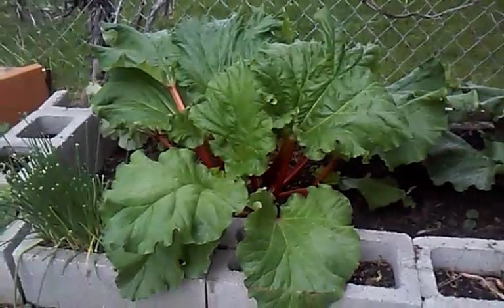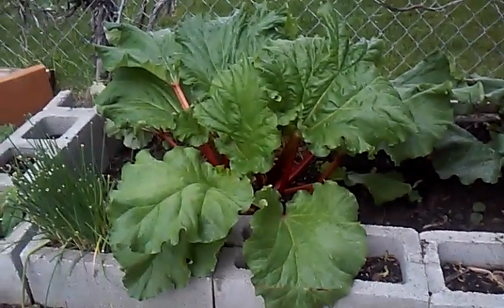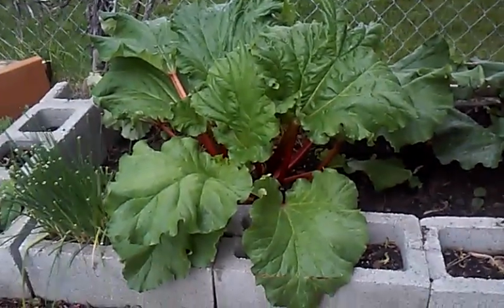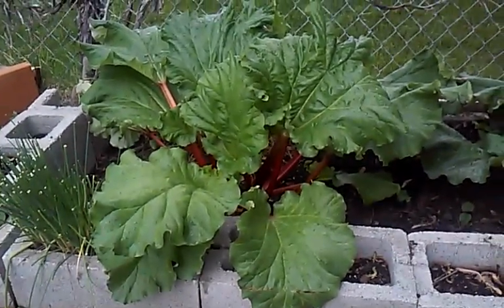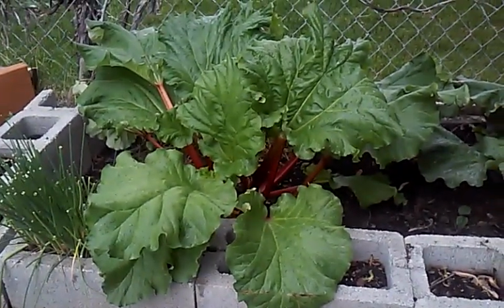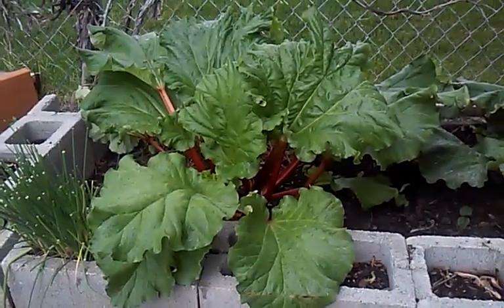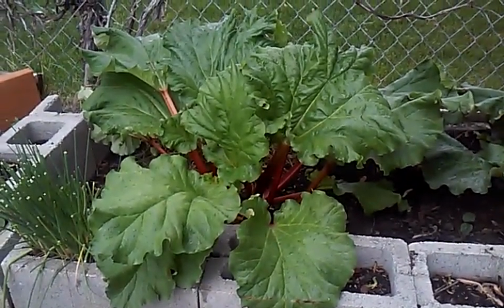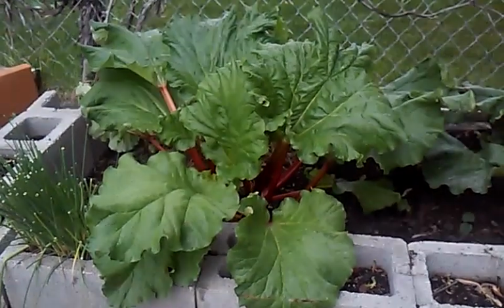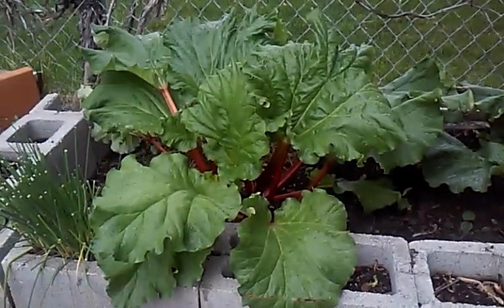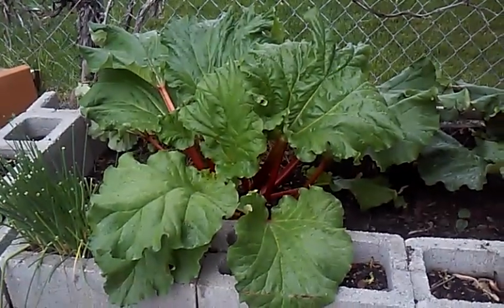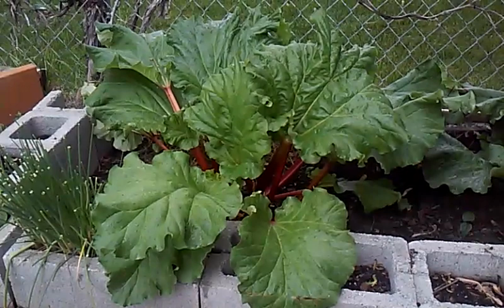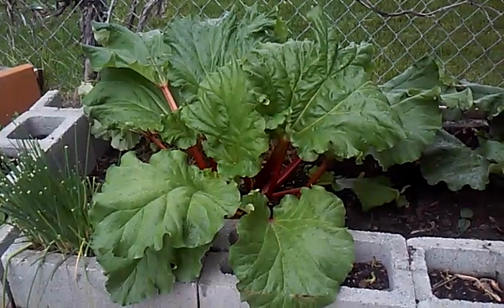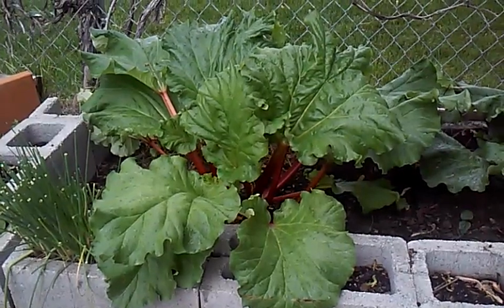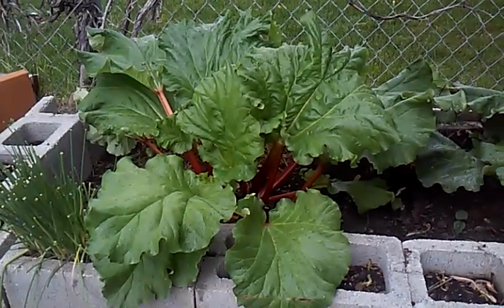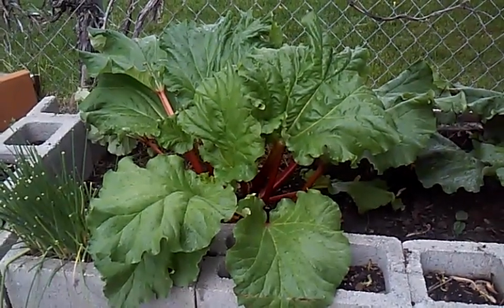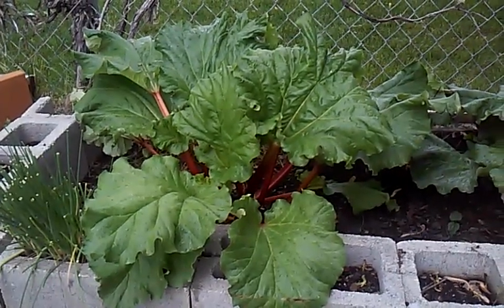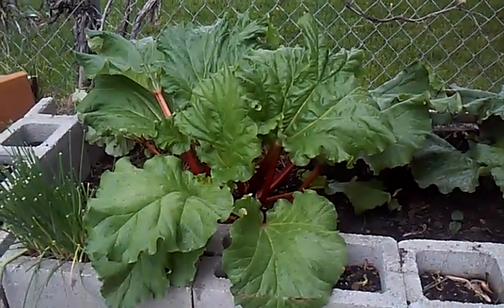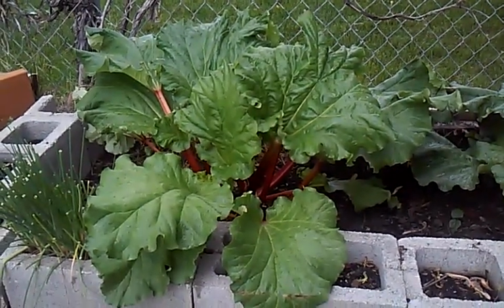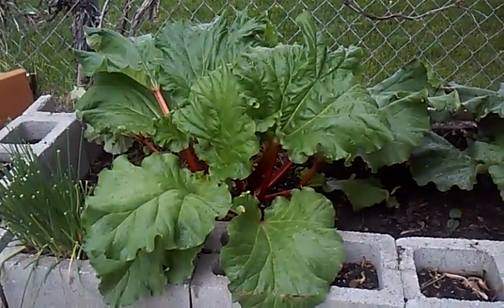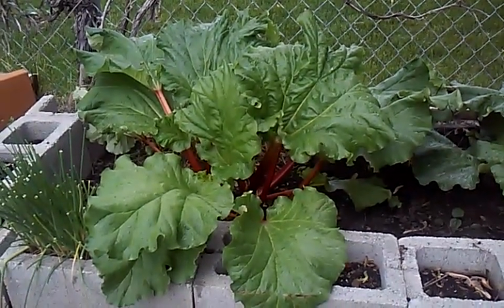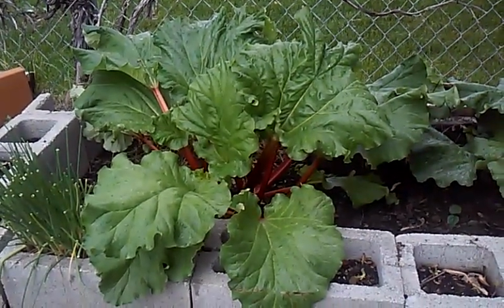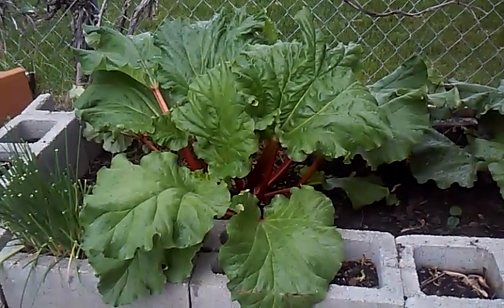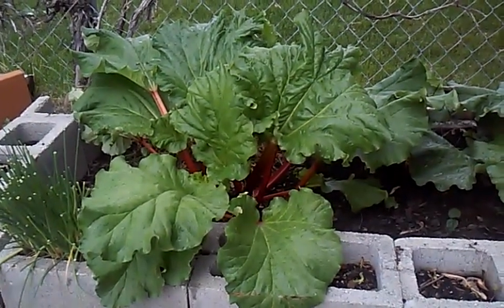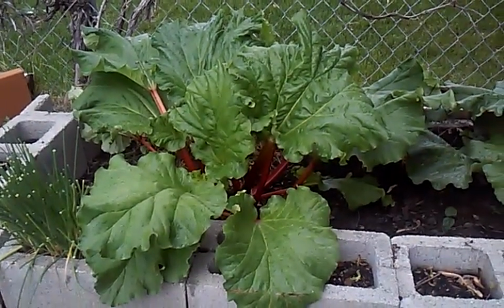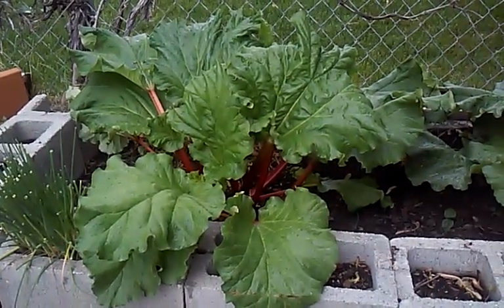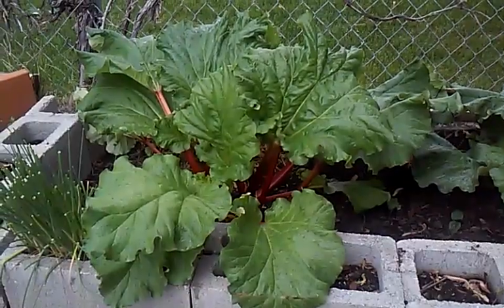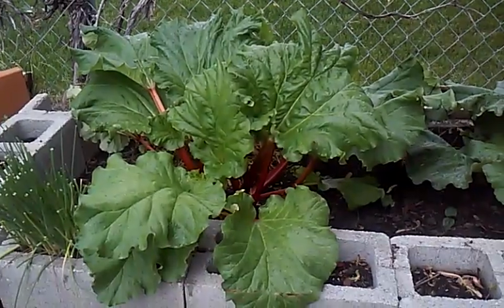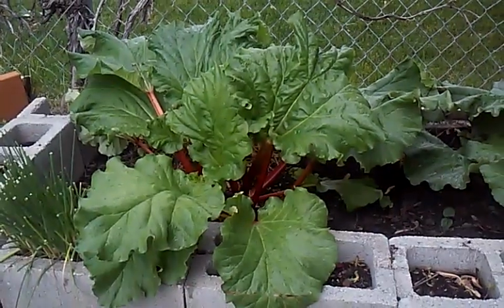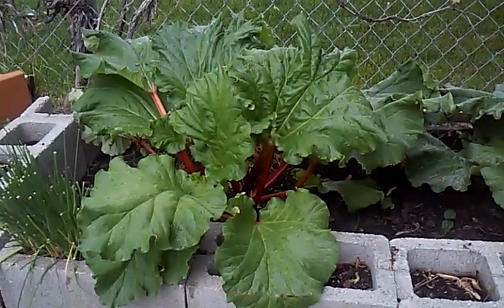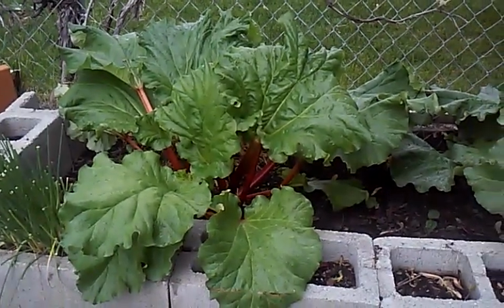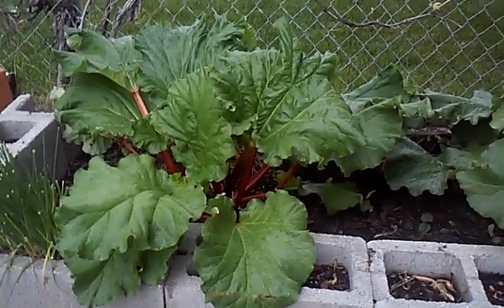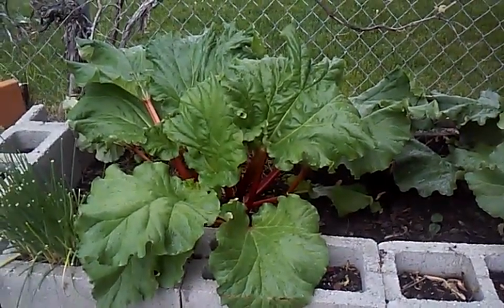Good morning everyone. This is Last Garden Standing and I am going to bring you a video with rhubarb and strawberries together.